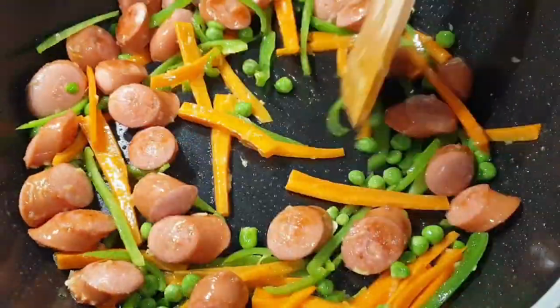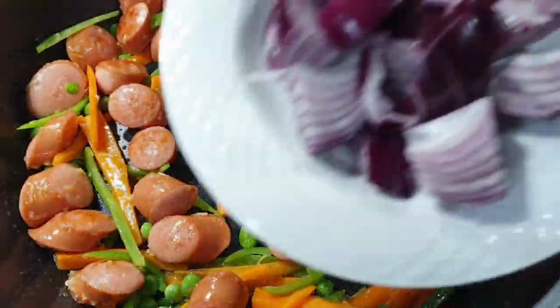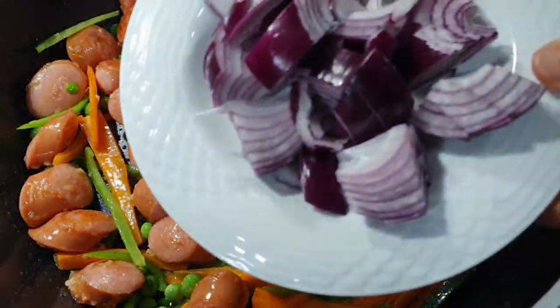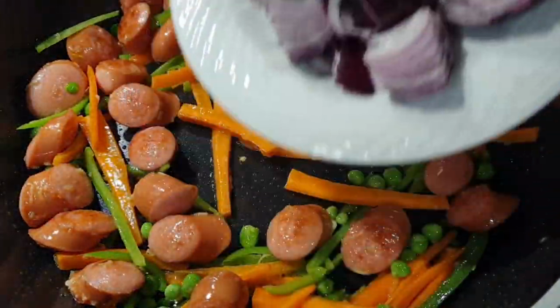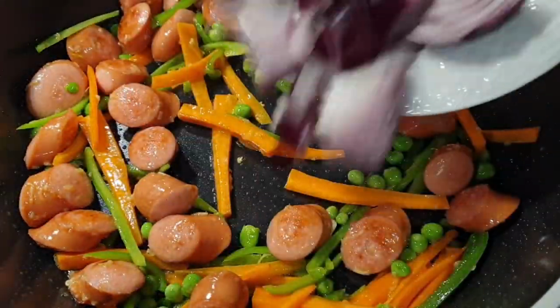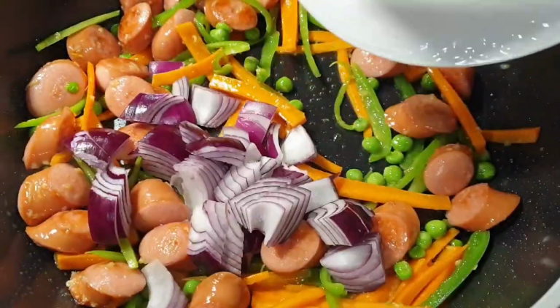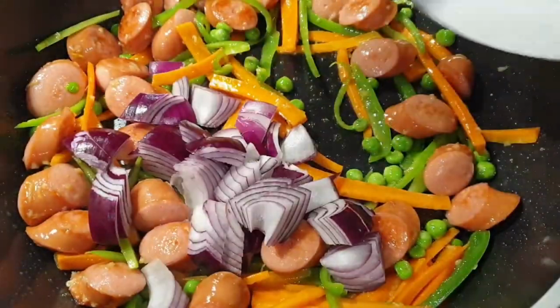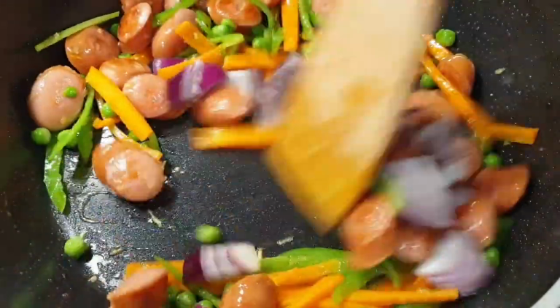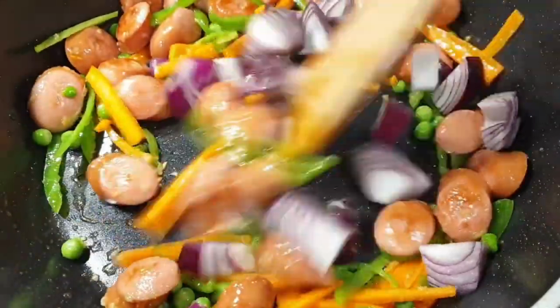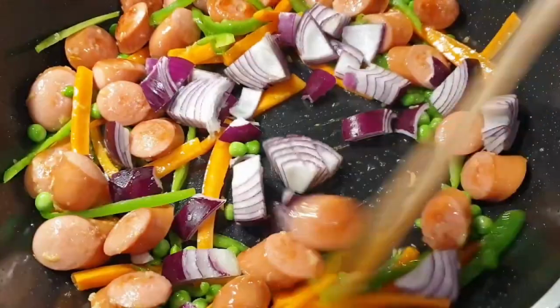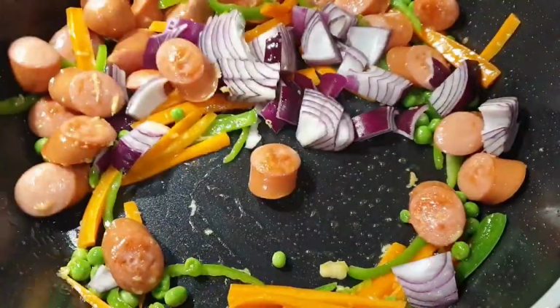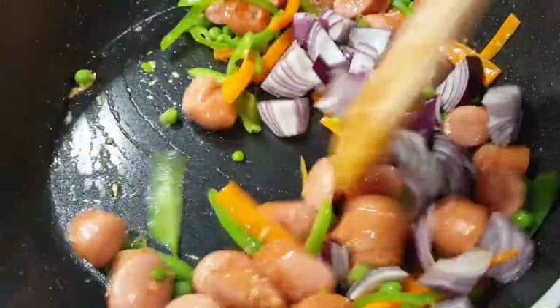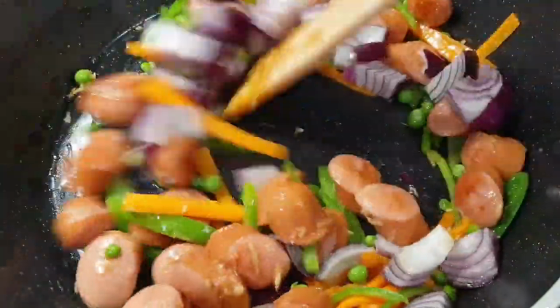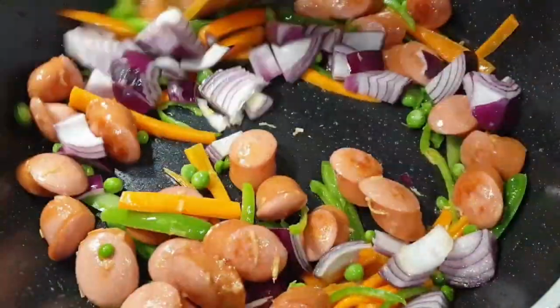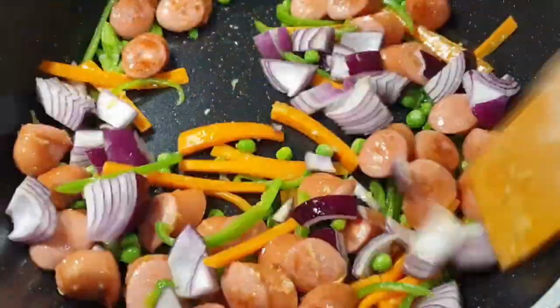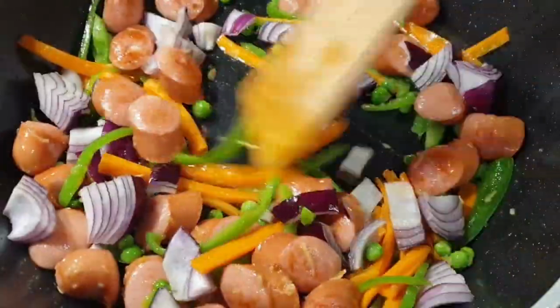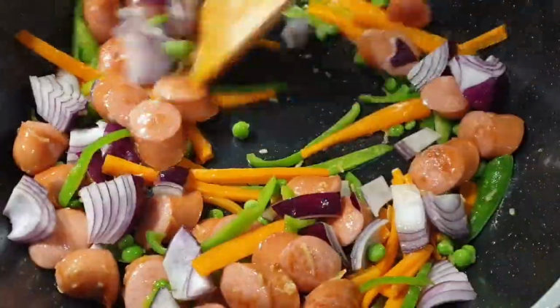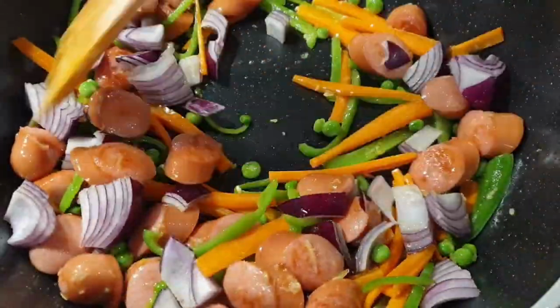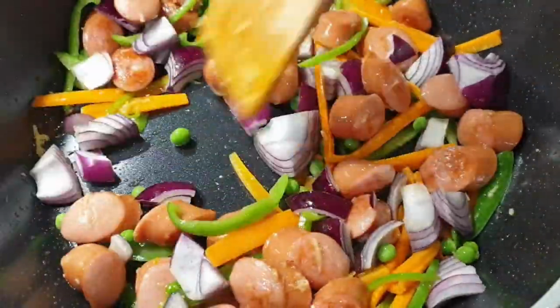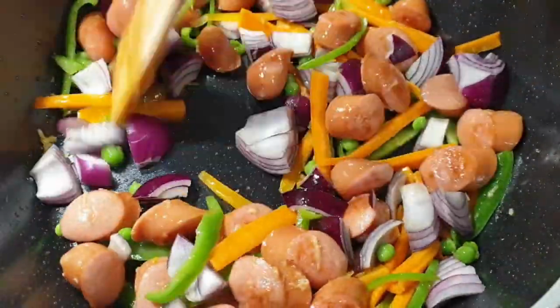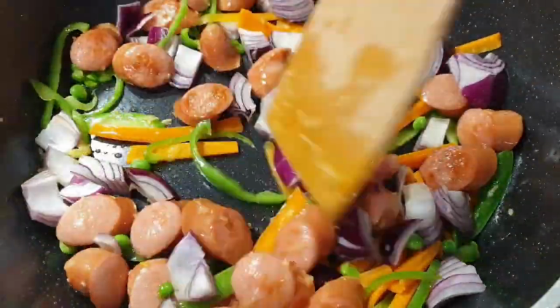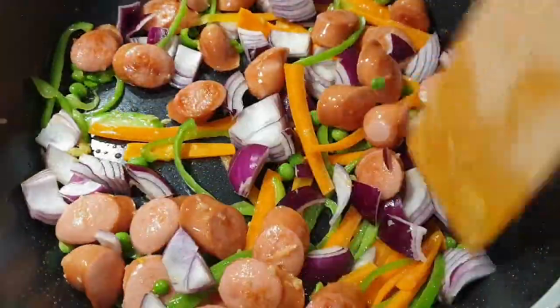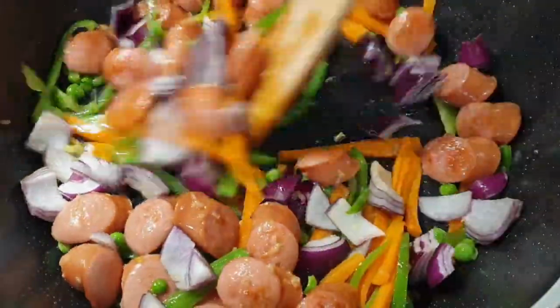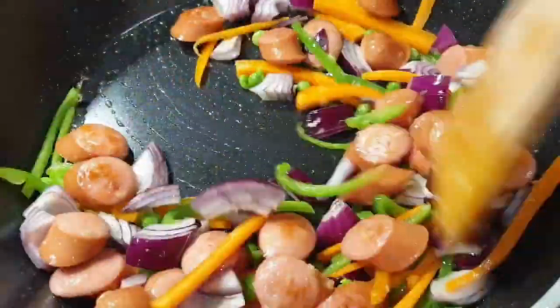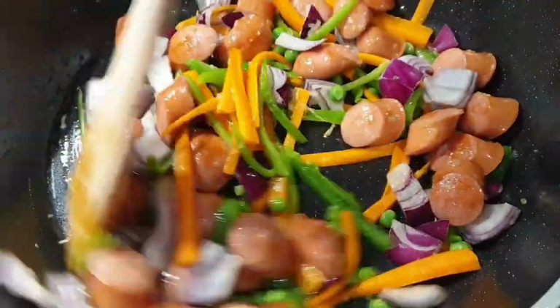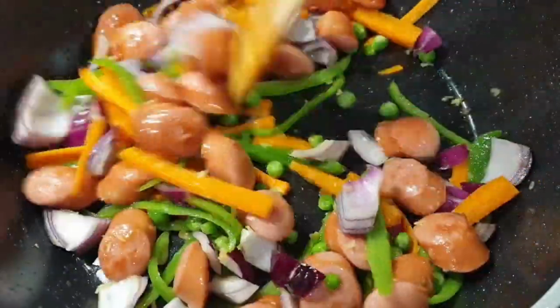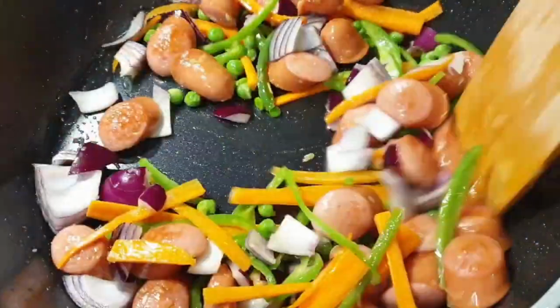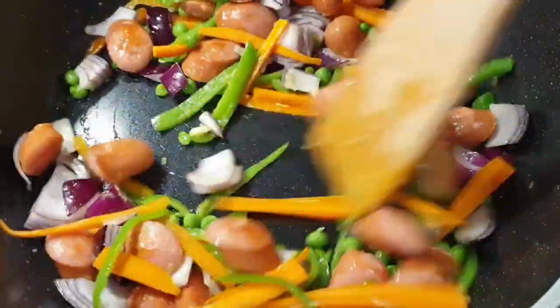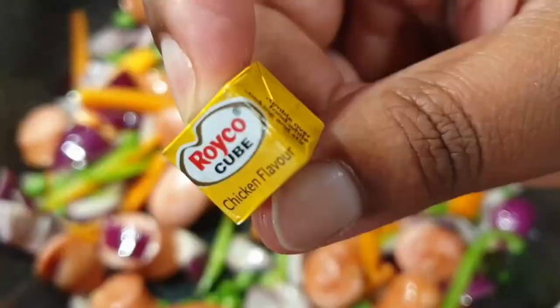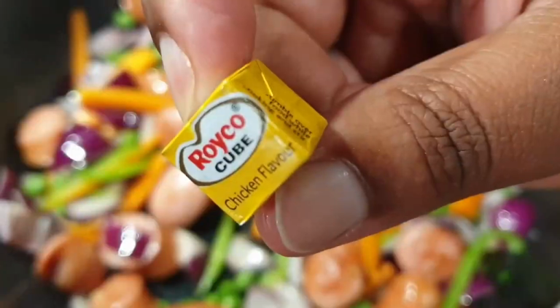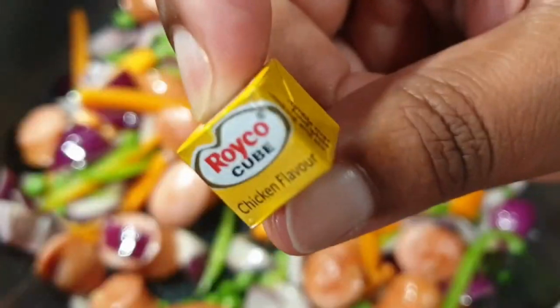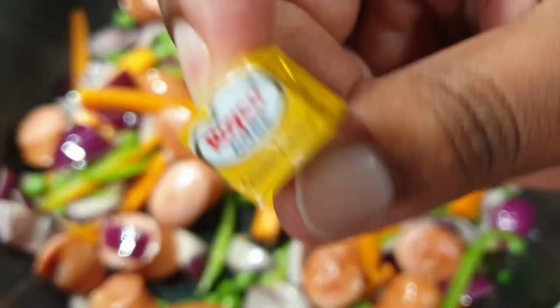Then I went ahead and added in my onions. You can use any veggies that you prefer — please do not feel limited by what I'm using. You can use colored bell peppers too, equally beautiful.